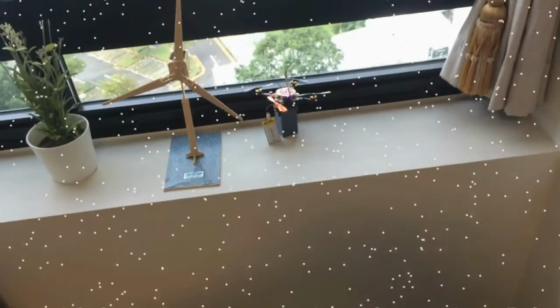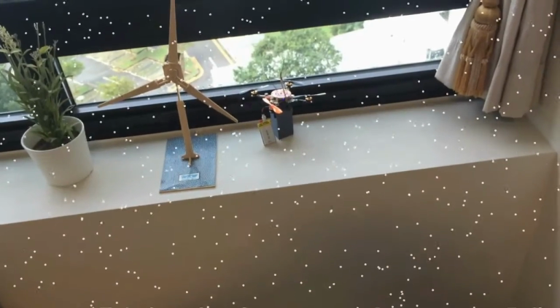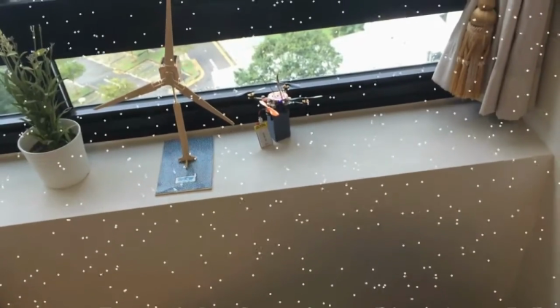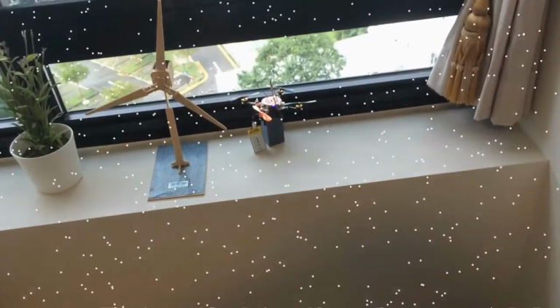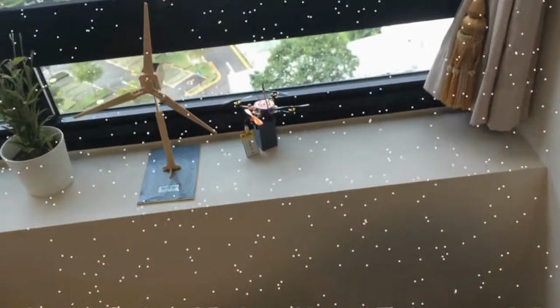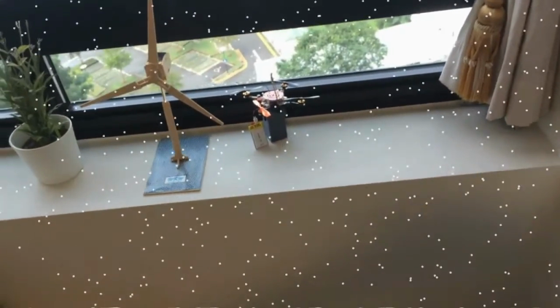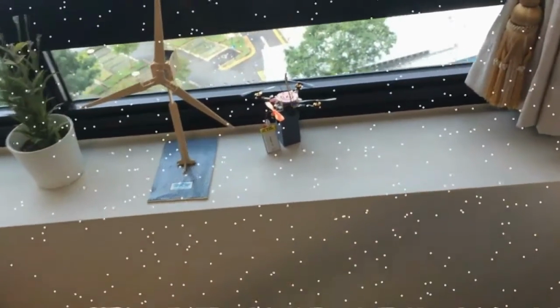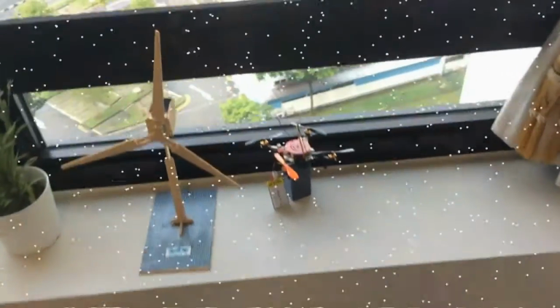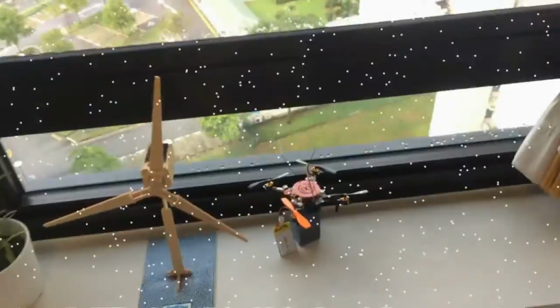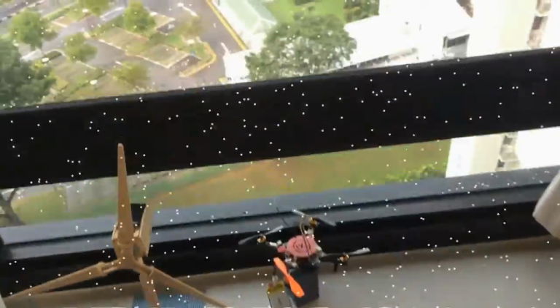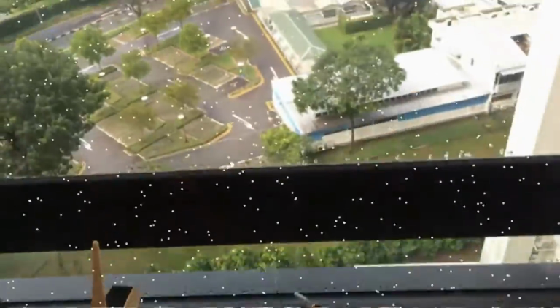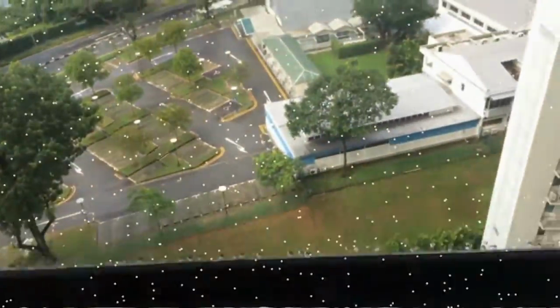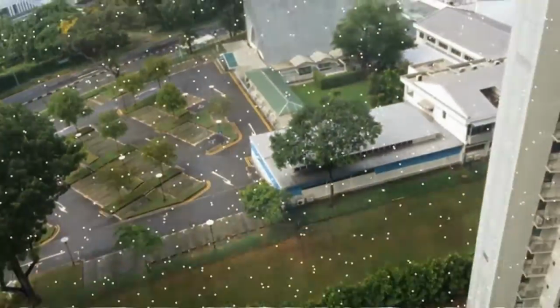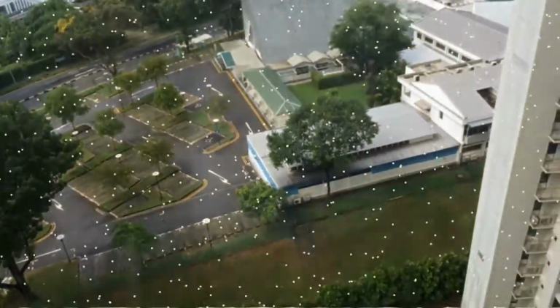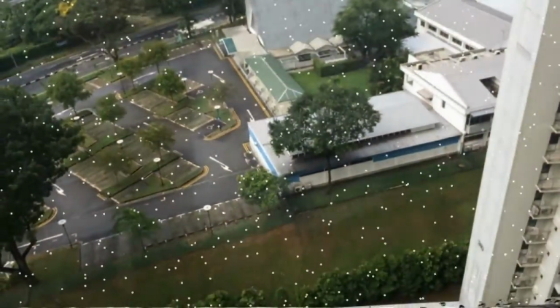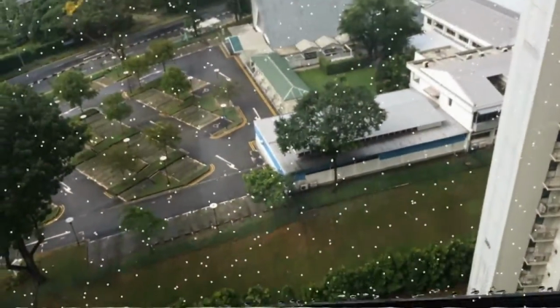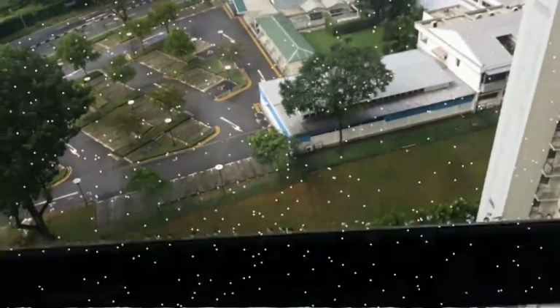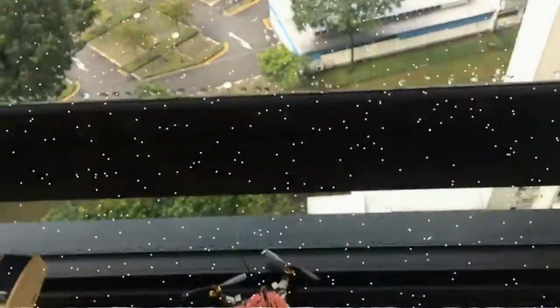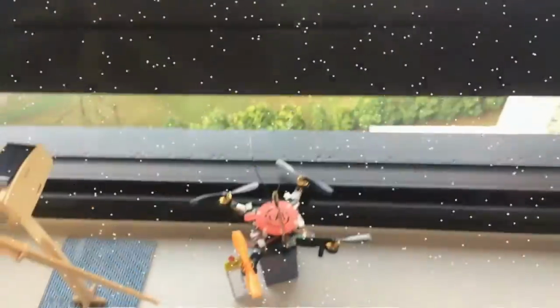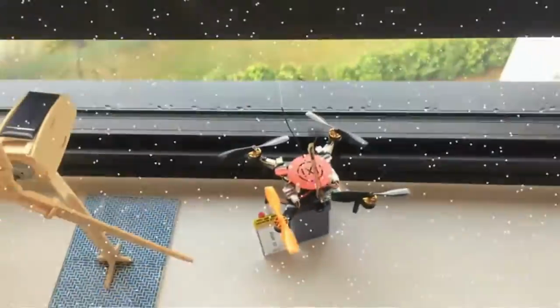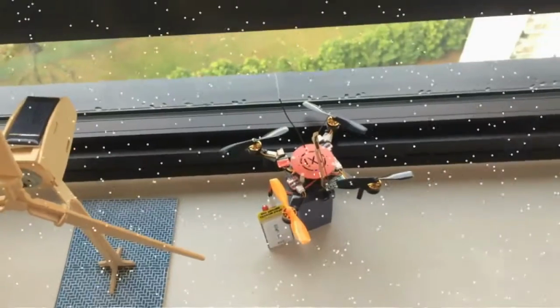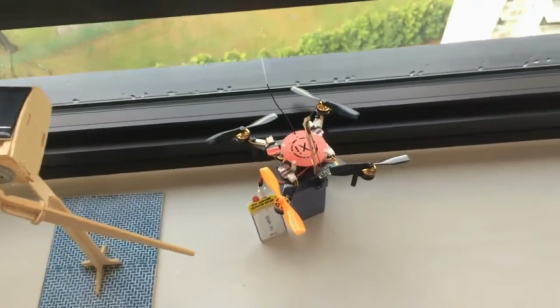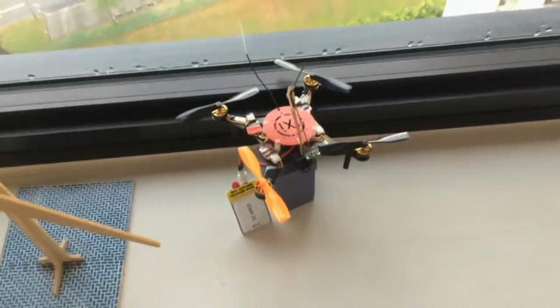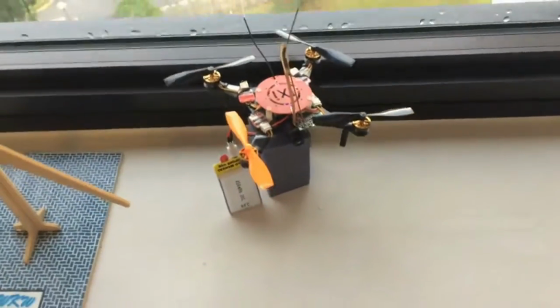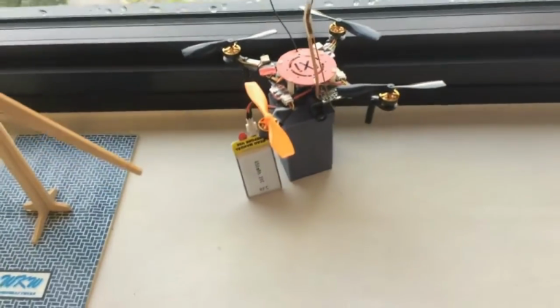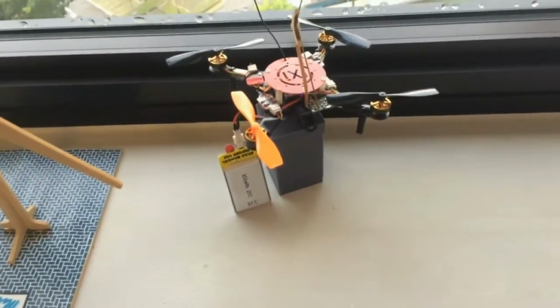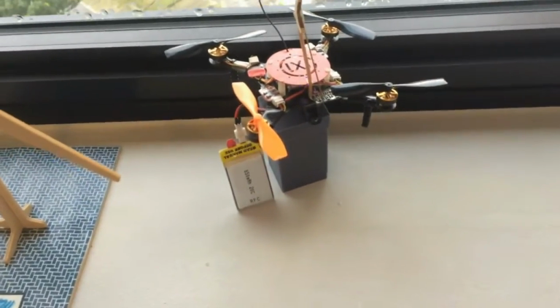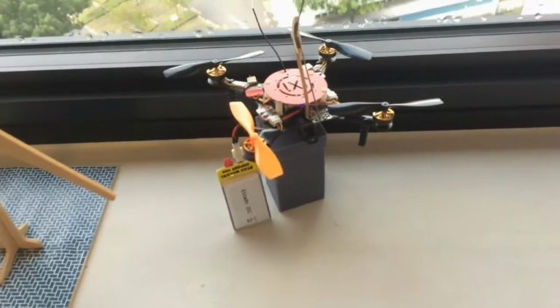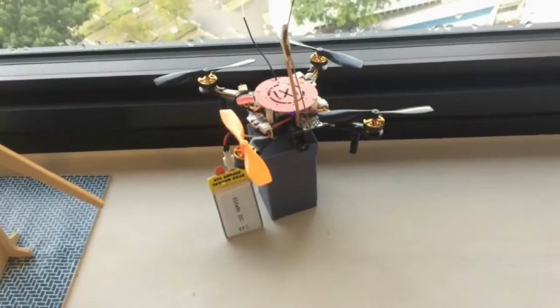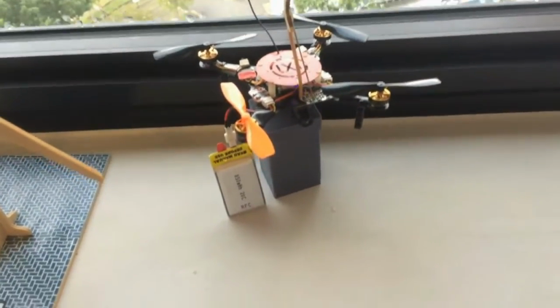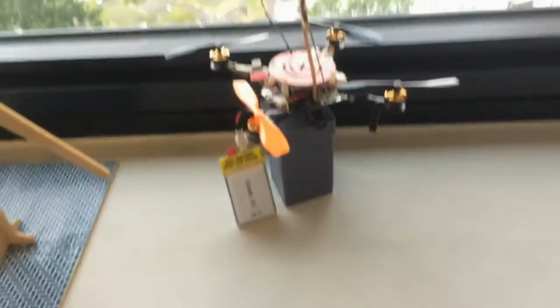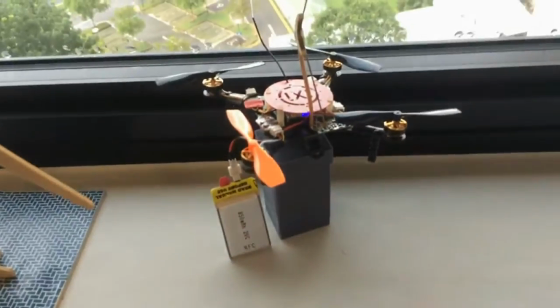Merry Christmas! Today is Christmas Day and it looks like the crowd at the church below has gone back home. Here's my mini quadcopter, the Super X 125mm micro quad.